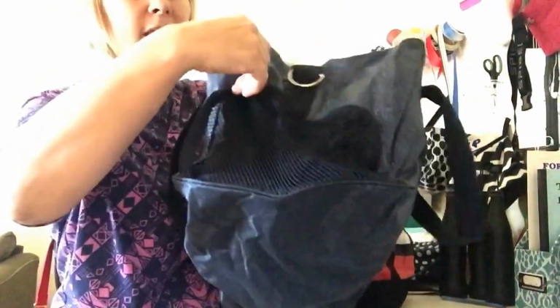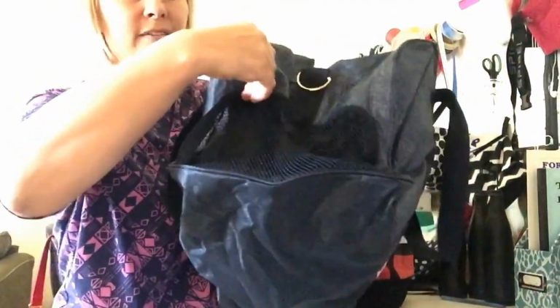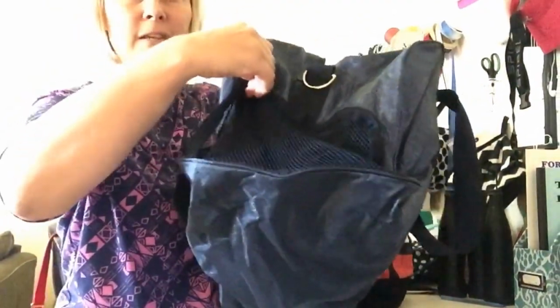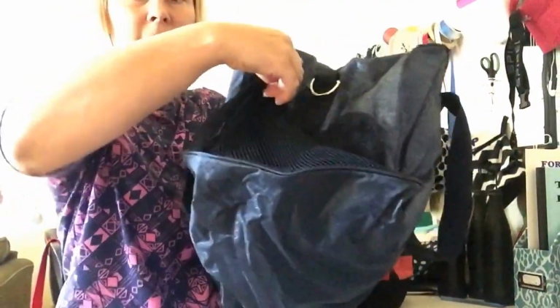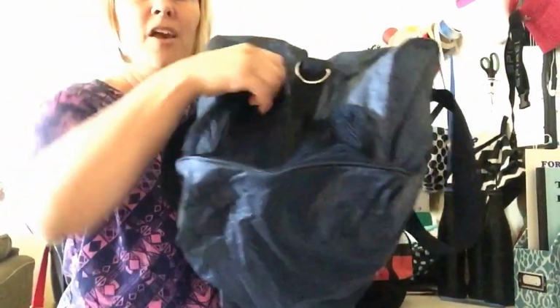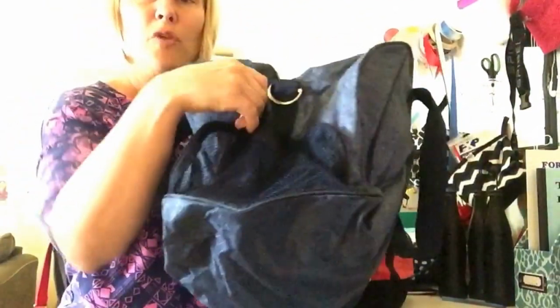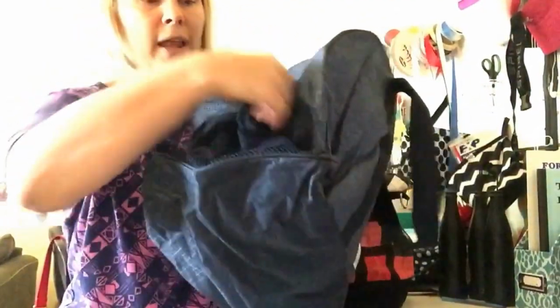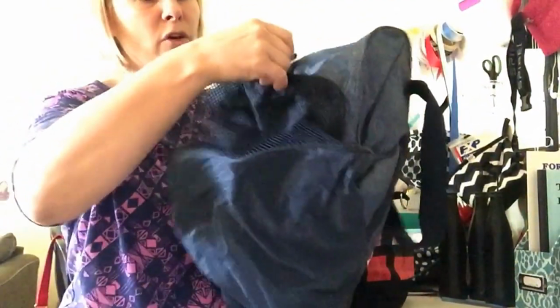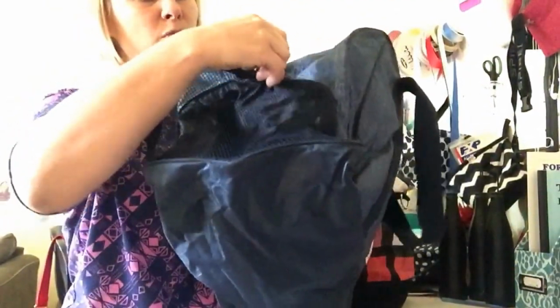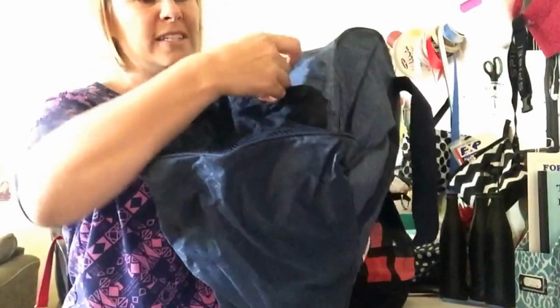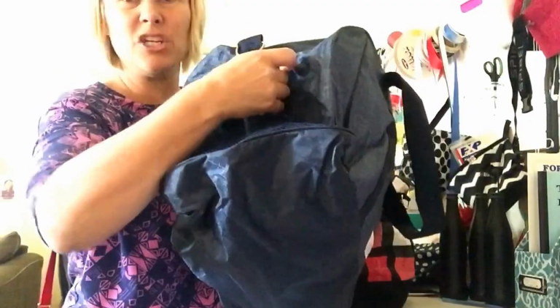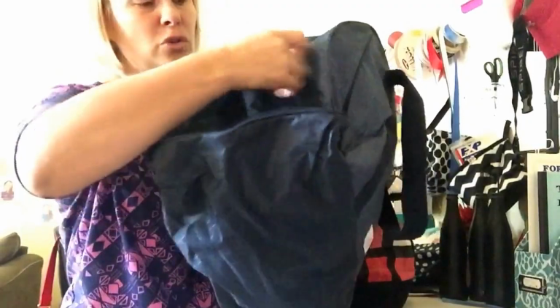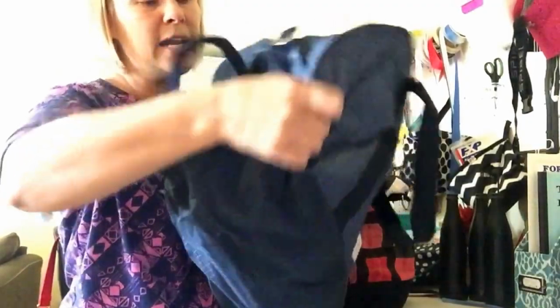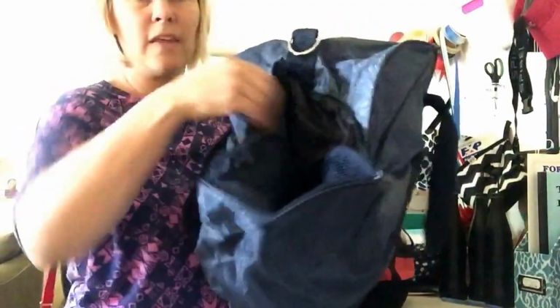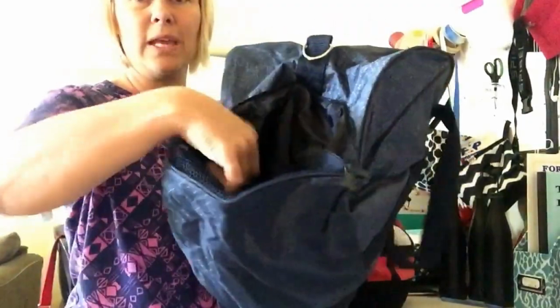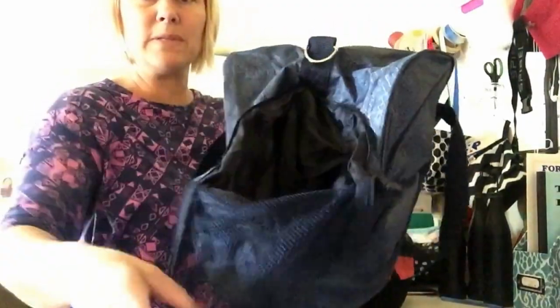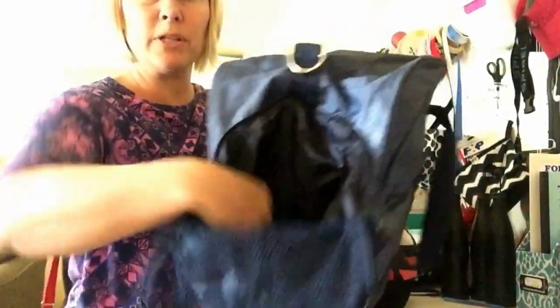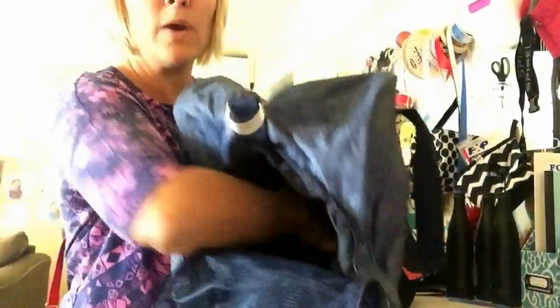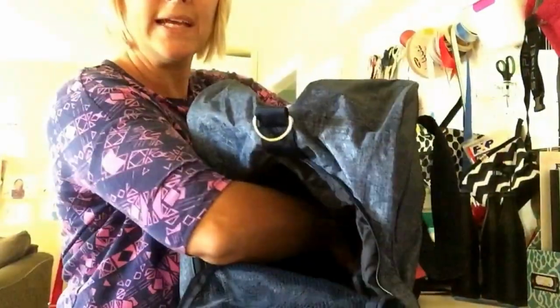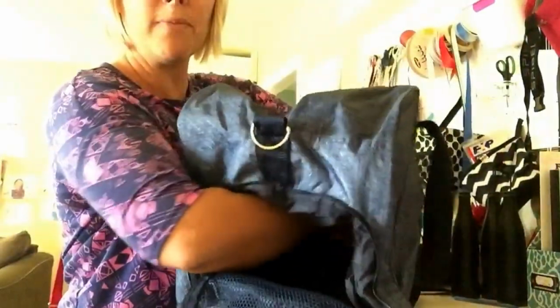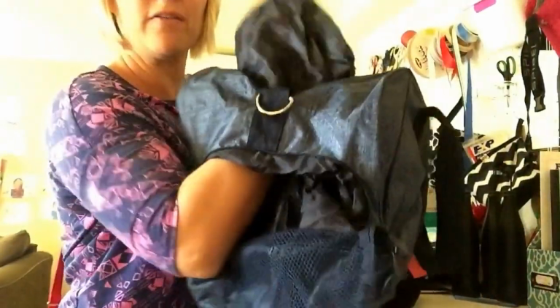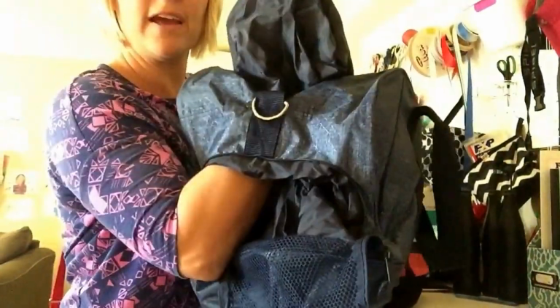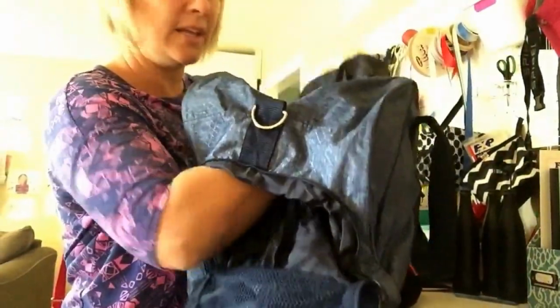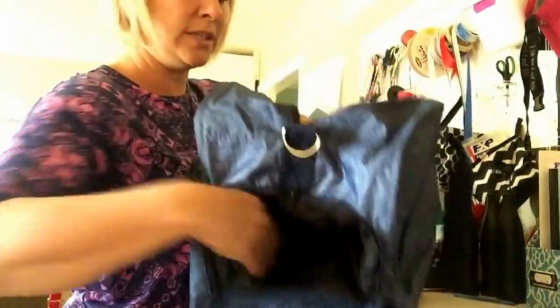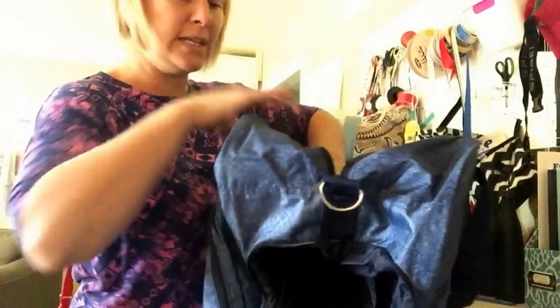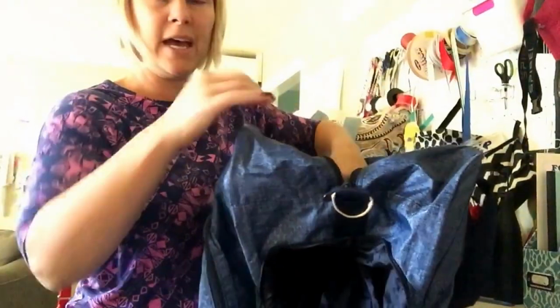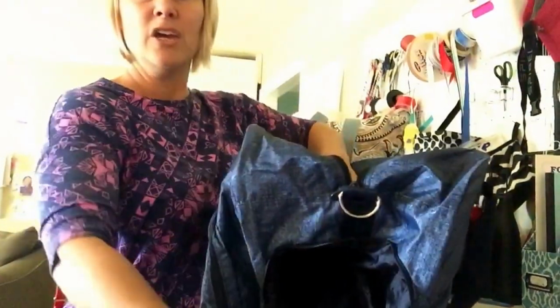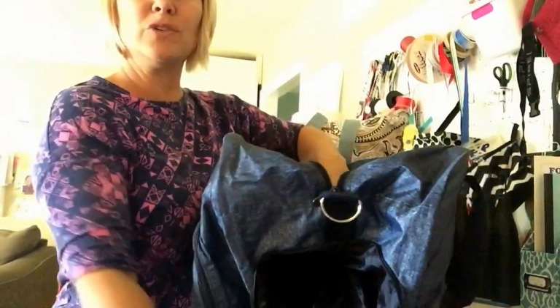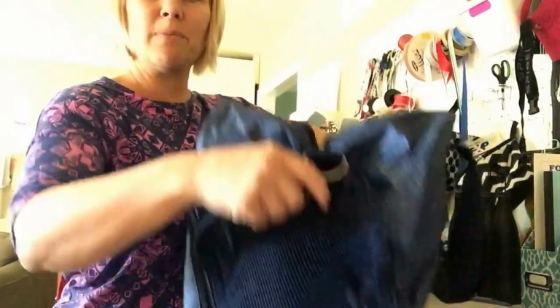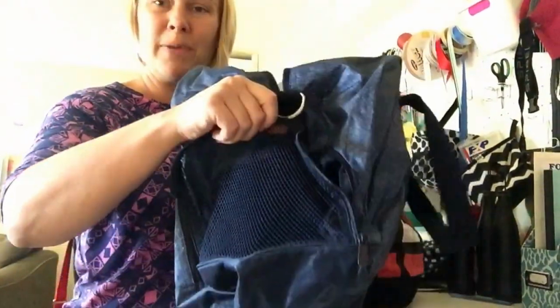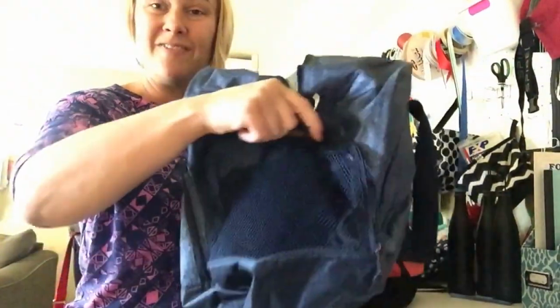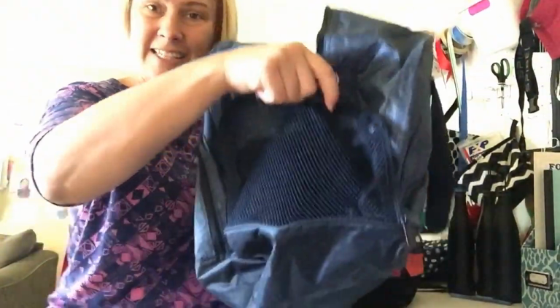It's a vented pocket for wet clothes, stinky shoes, anything that you want to keep separate. So it's got a pocket right there, and you can see inside. You just zip it up, and it's vented.